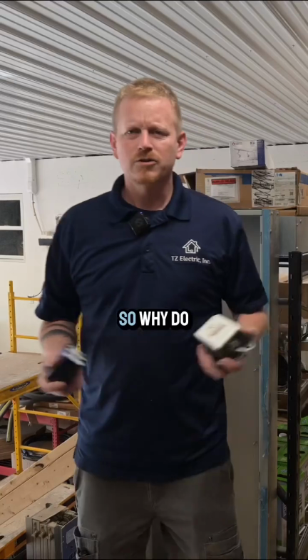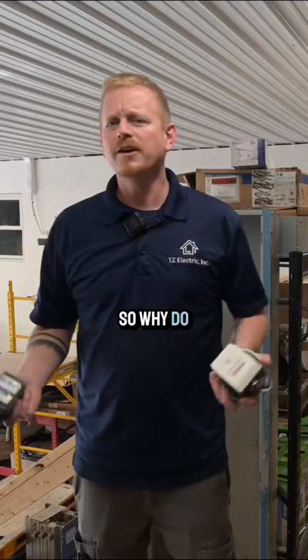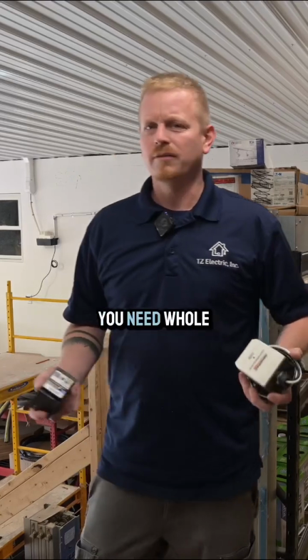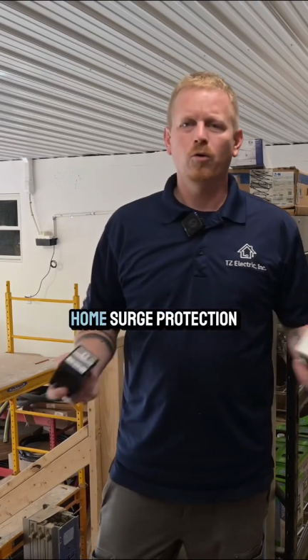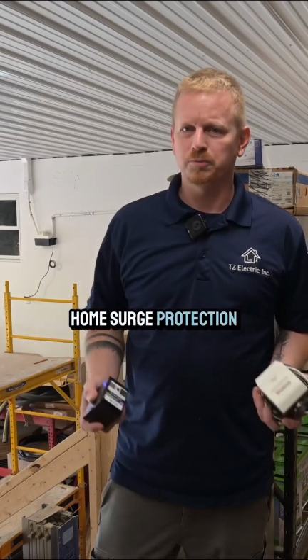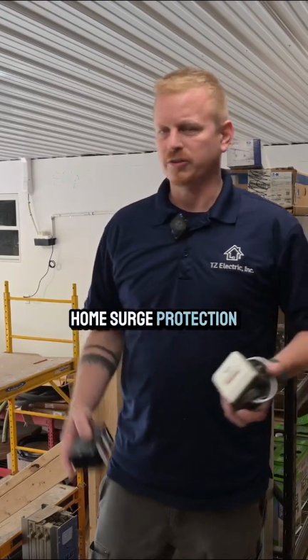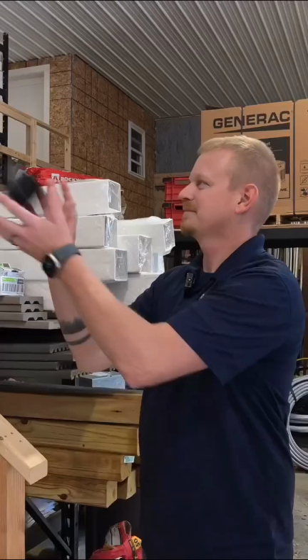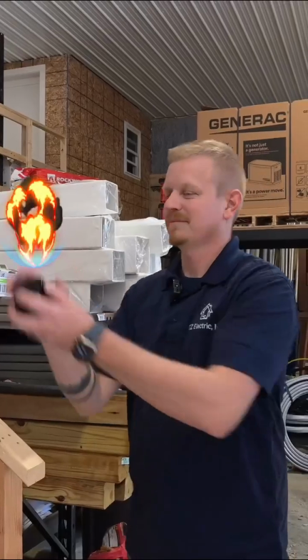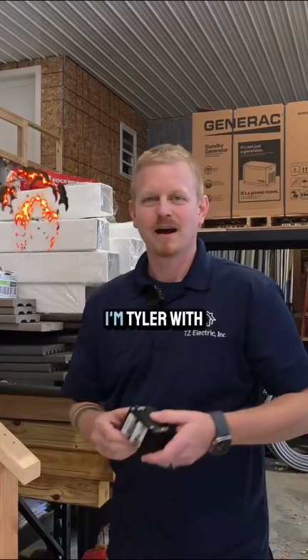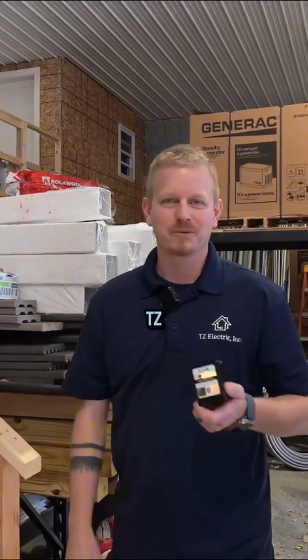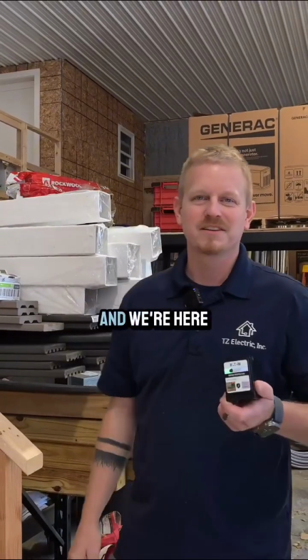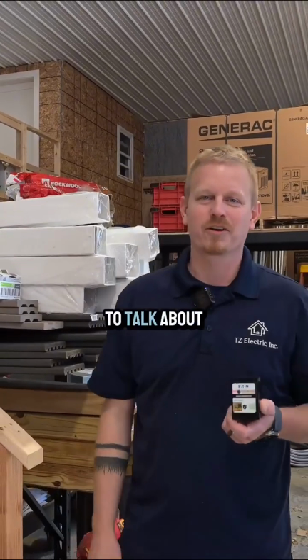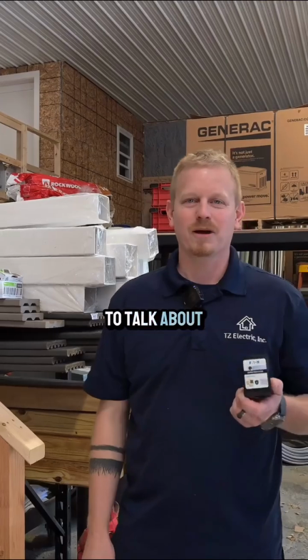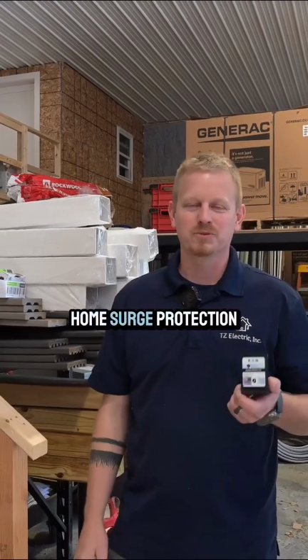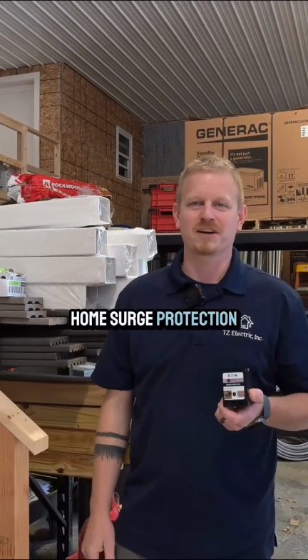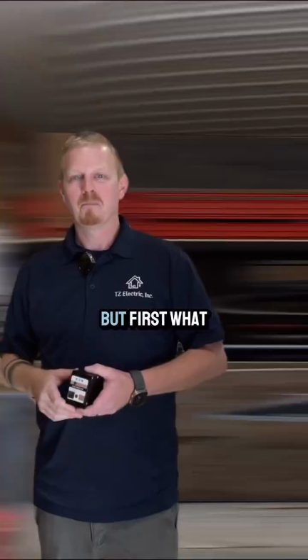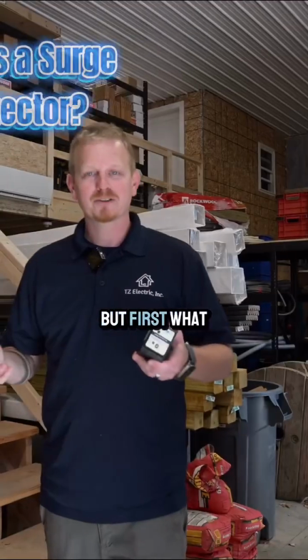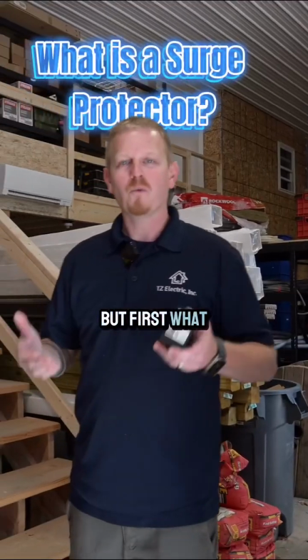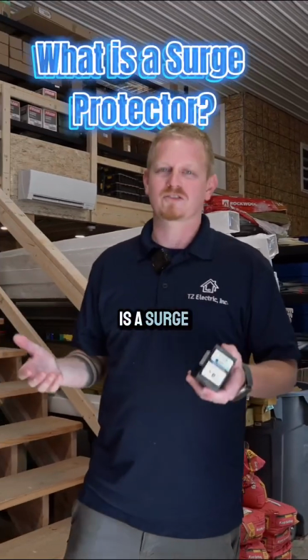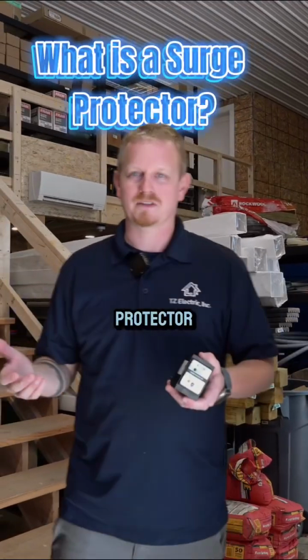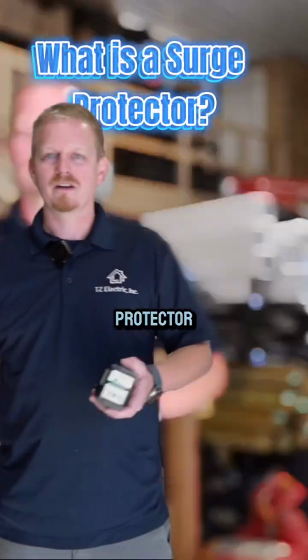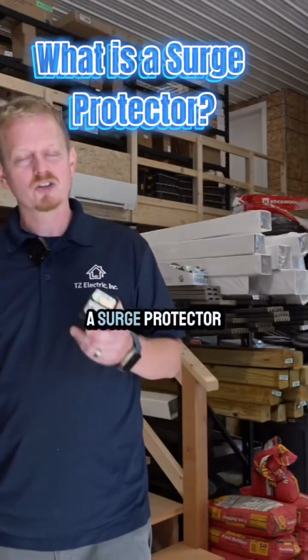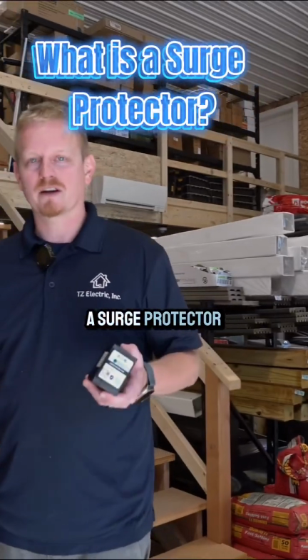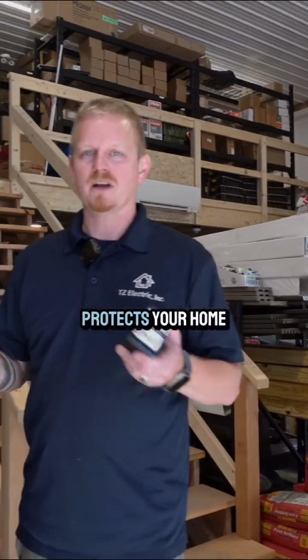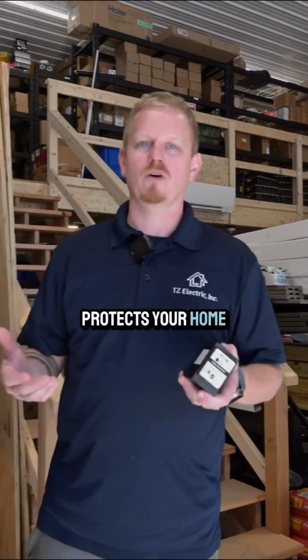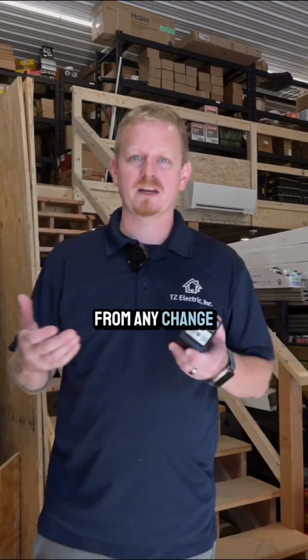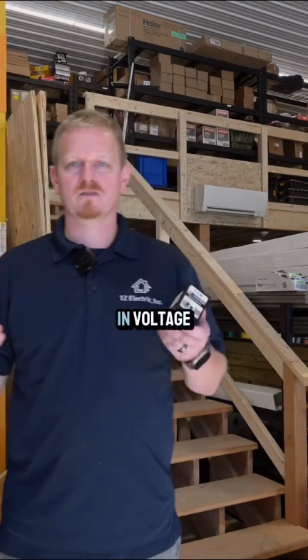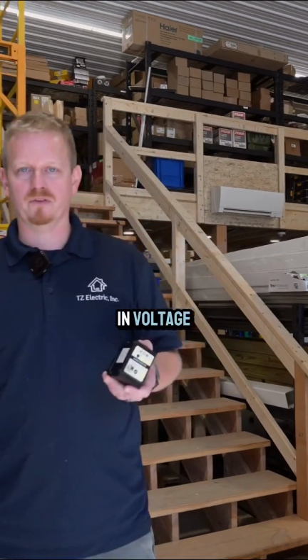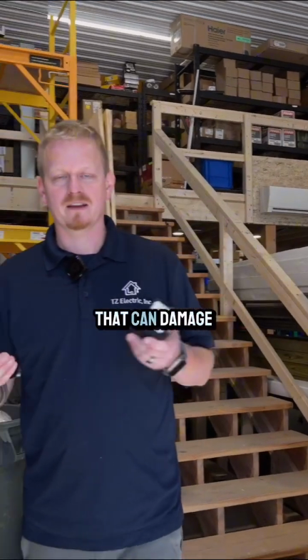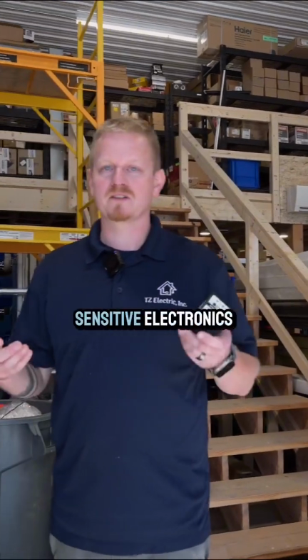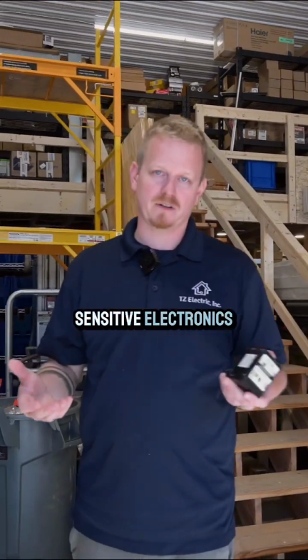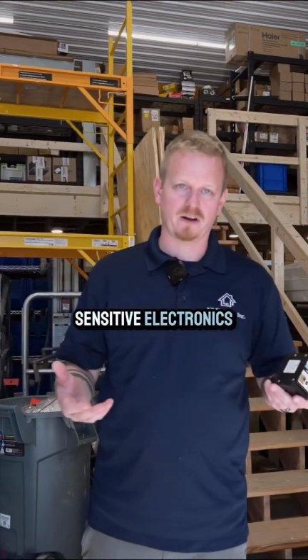So why do you need whole home surge protection? I'm Tyler with TZ and we're here to talk about home surge protection. What is a surge protector? A surge protector protects your home from any change in voltage that can damage sensitive electronics.